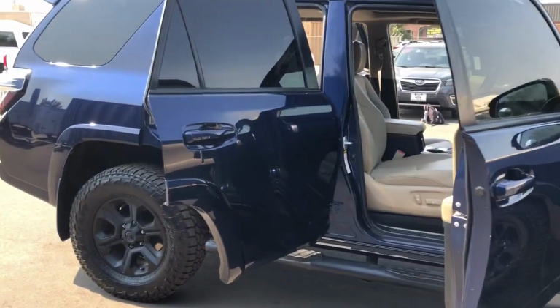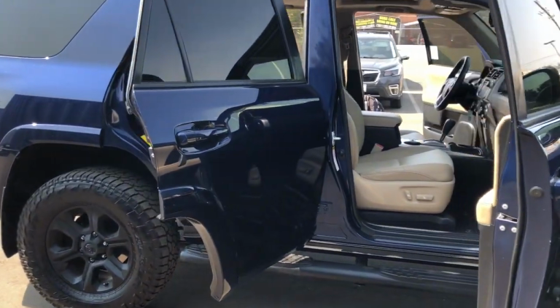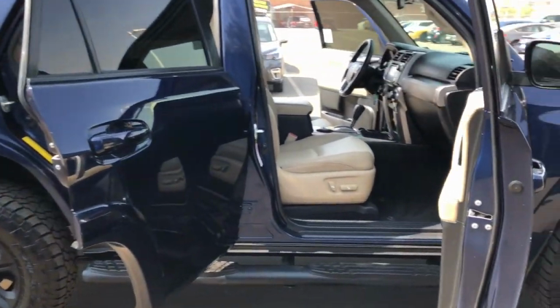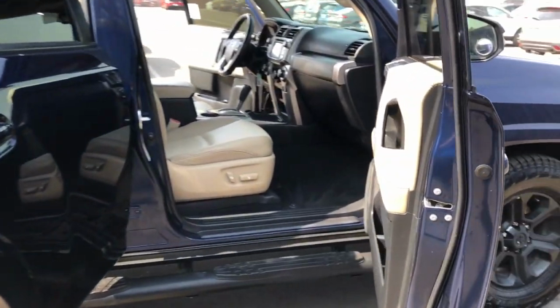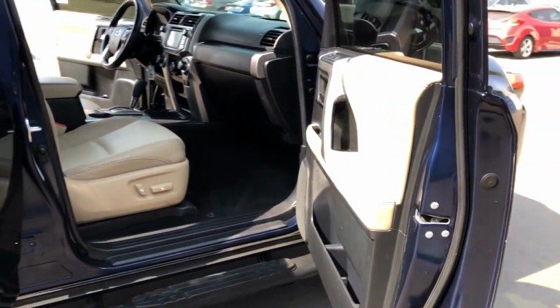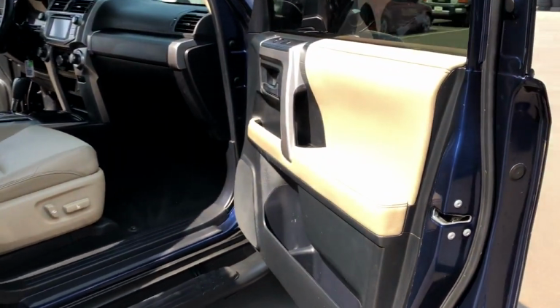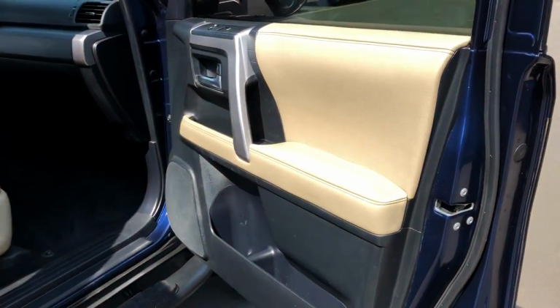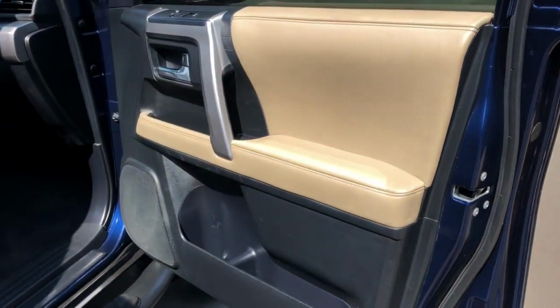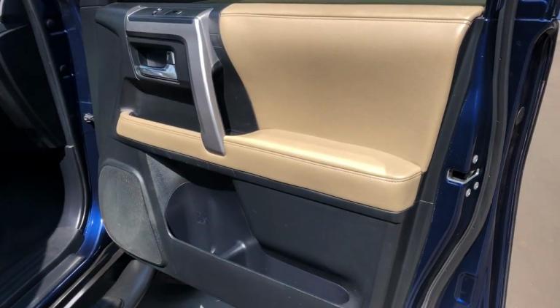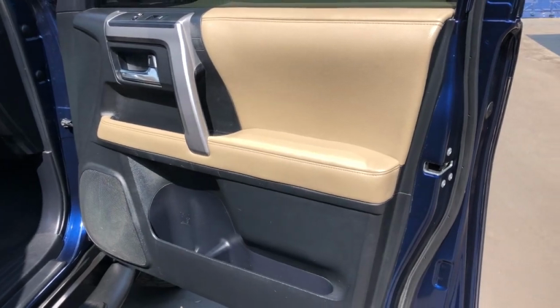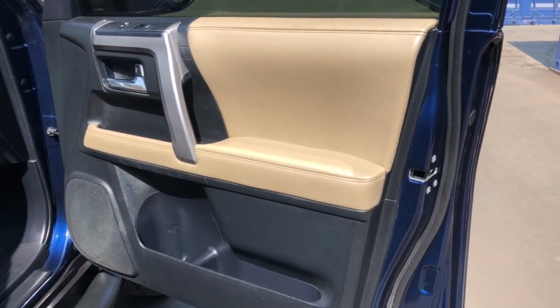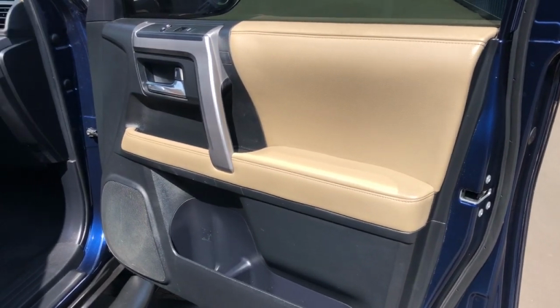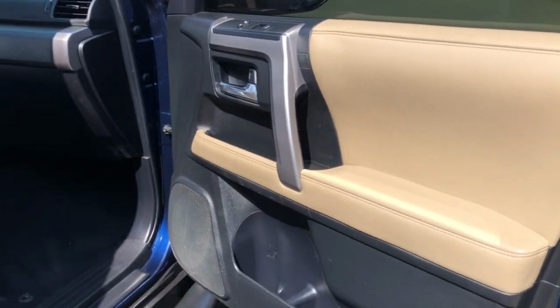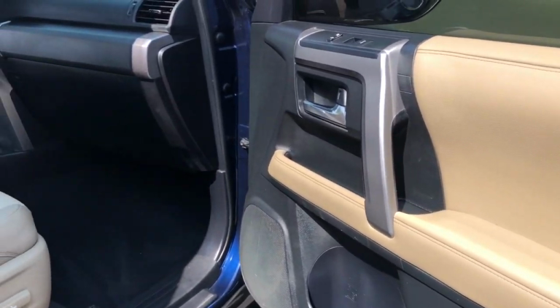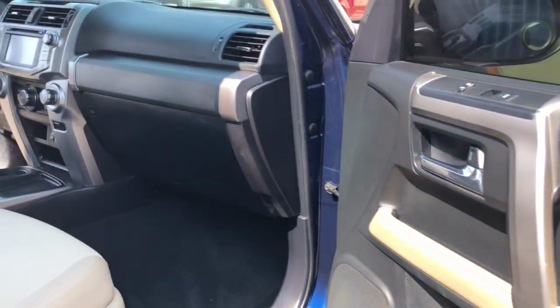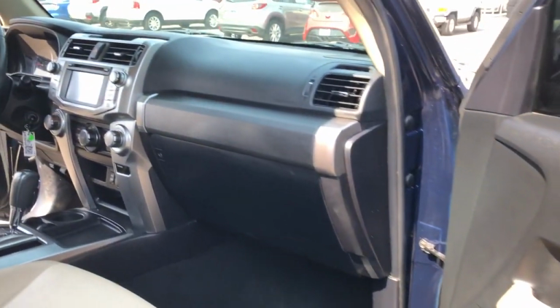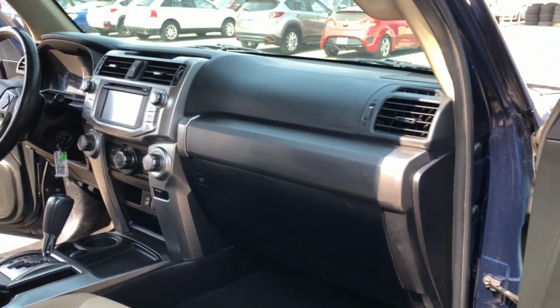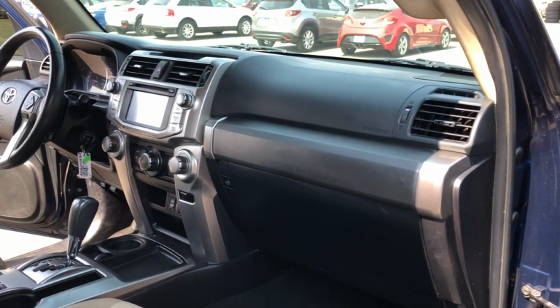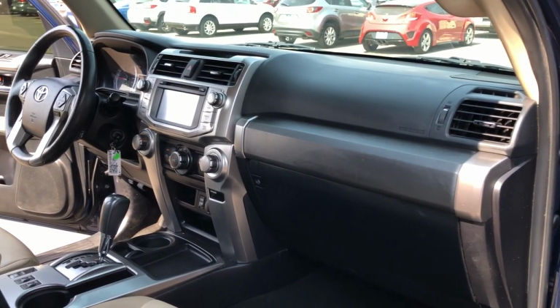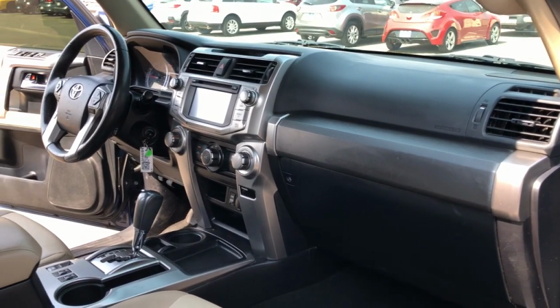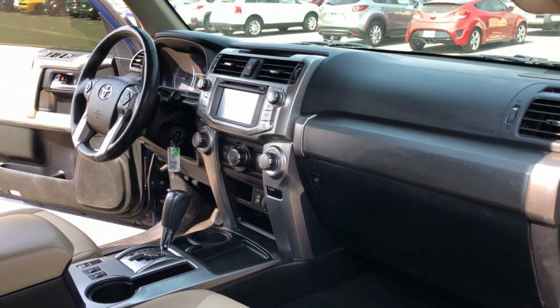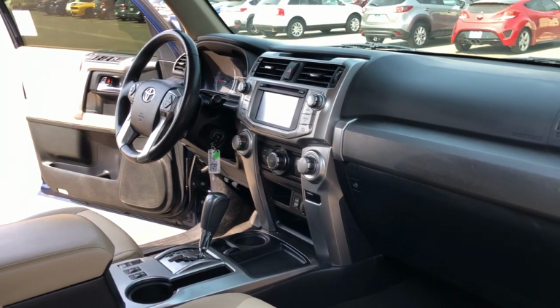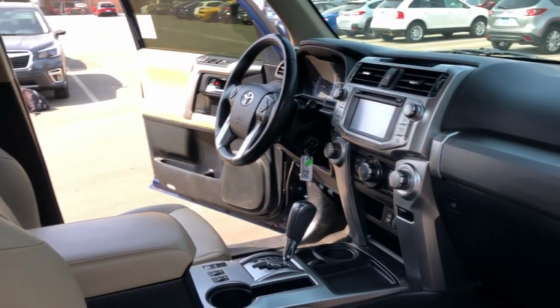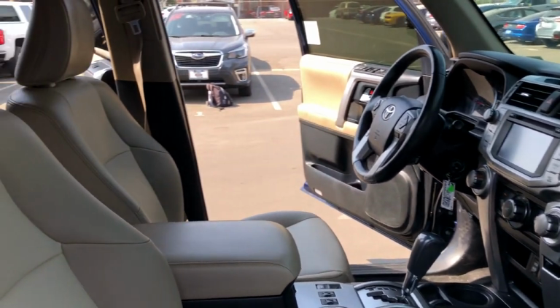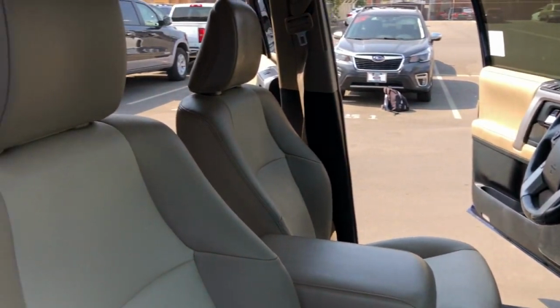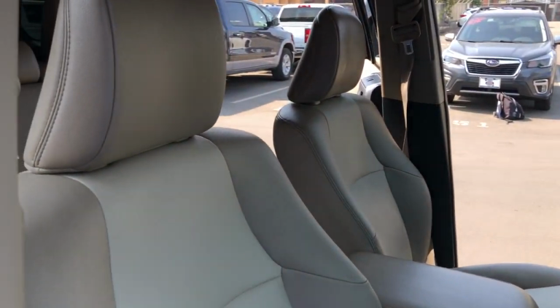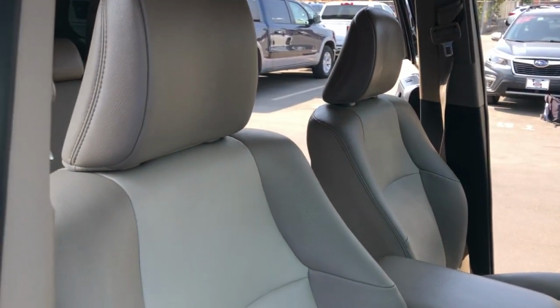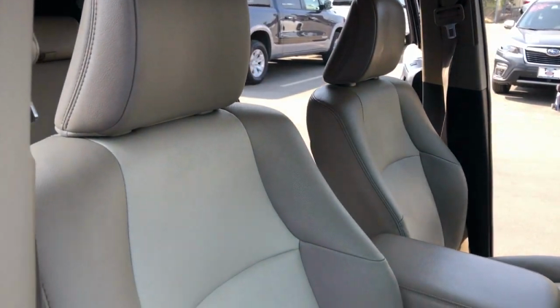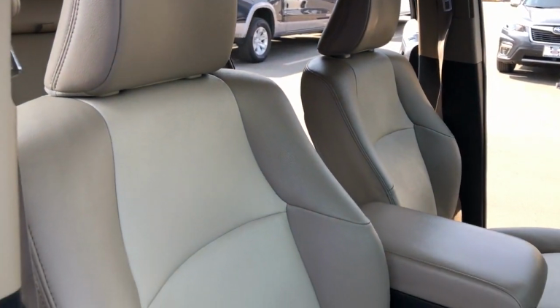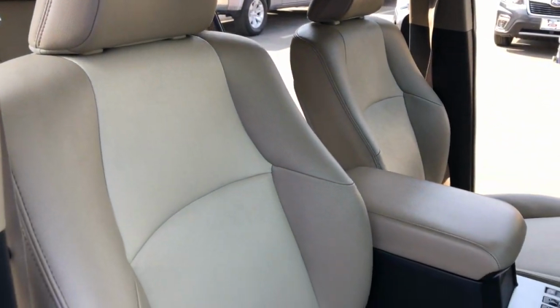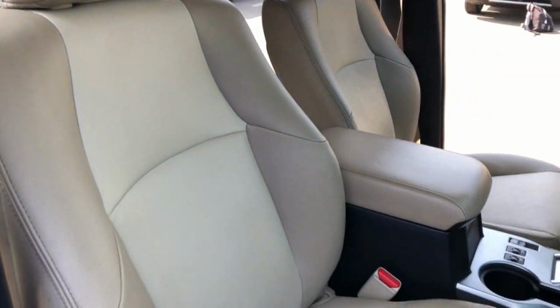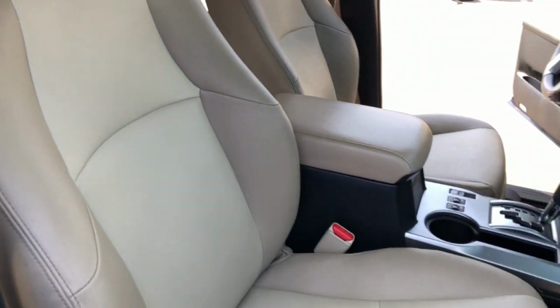The following are some of this vehicle's highlighted options: heated driver's seat, keyless entry, iPod, MP3 input, backup camera, heated mirrors, and power passenger seat.